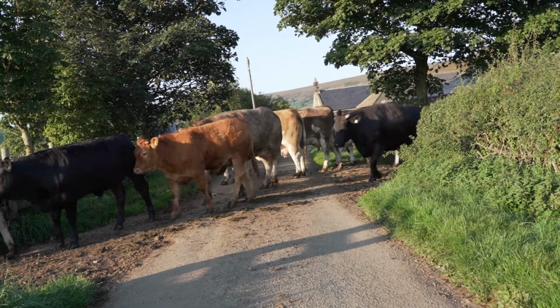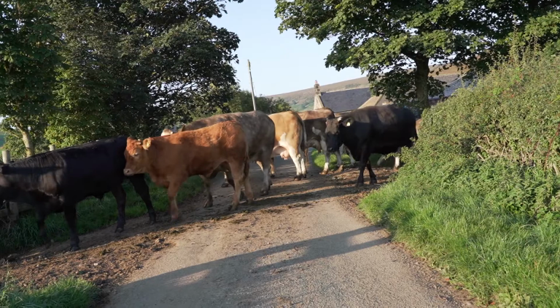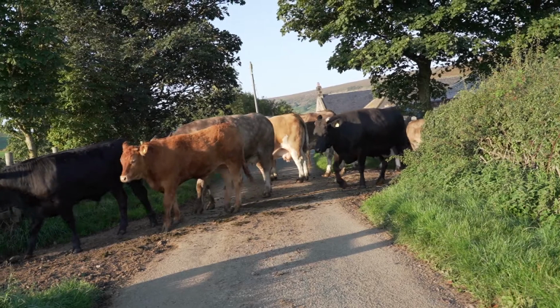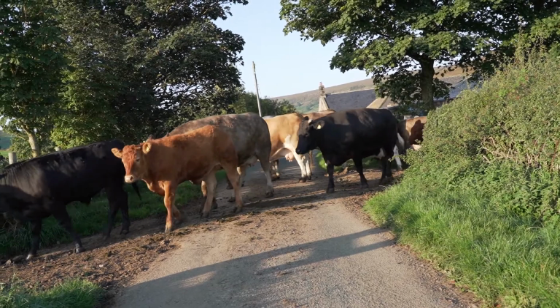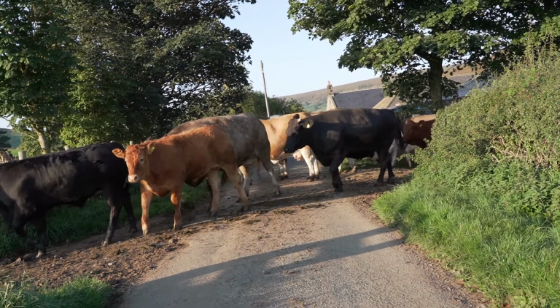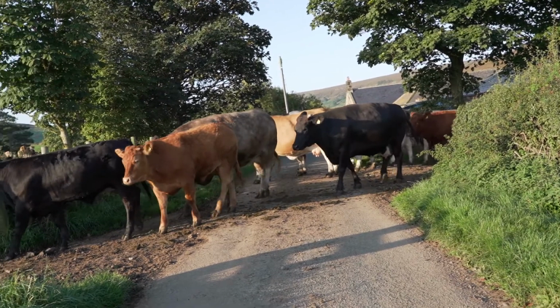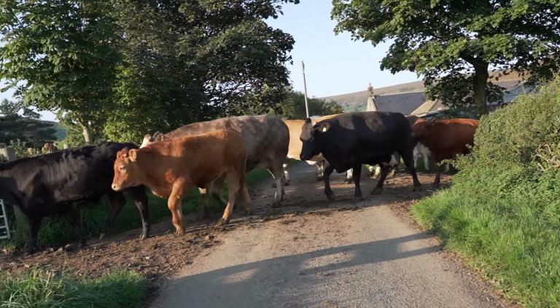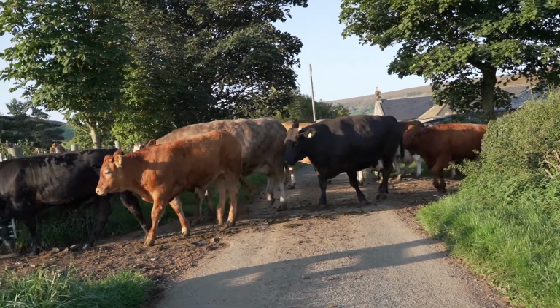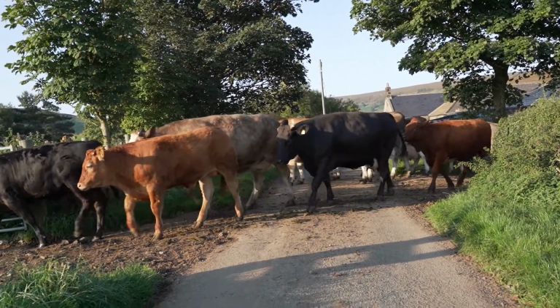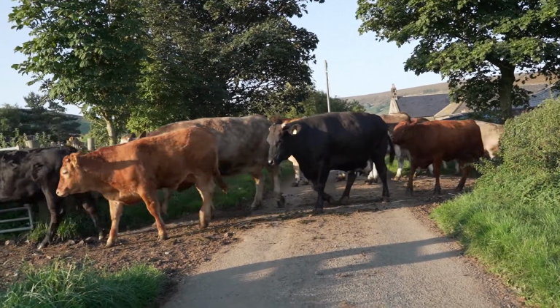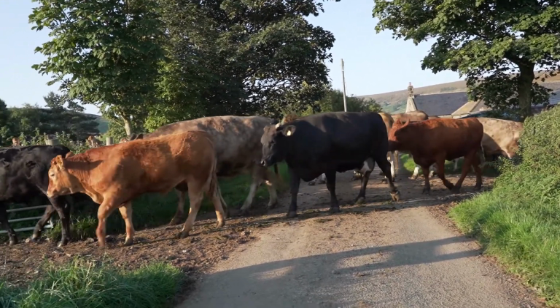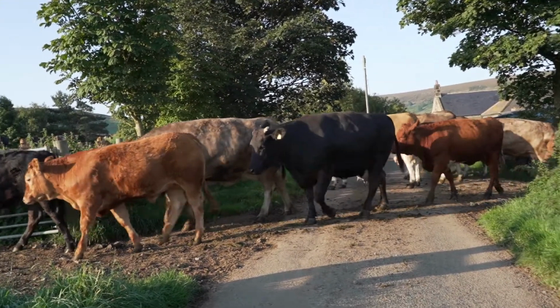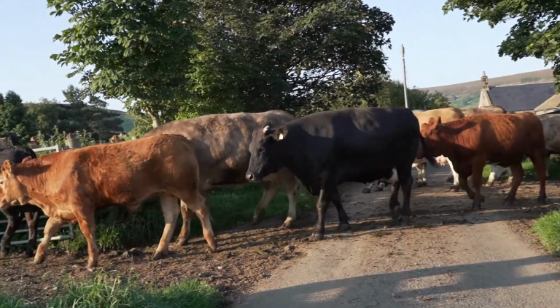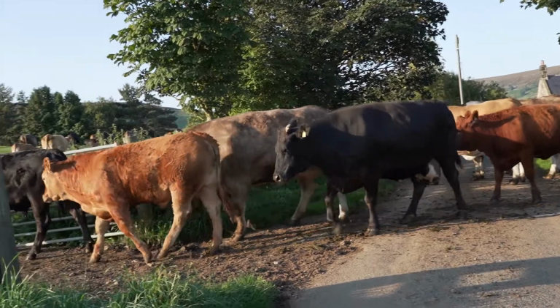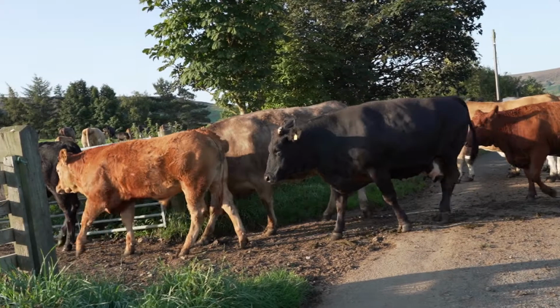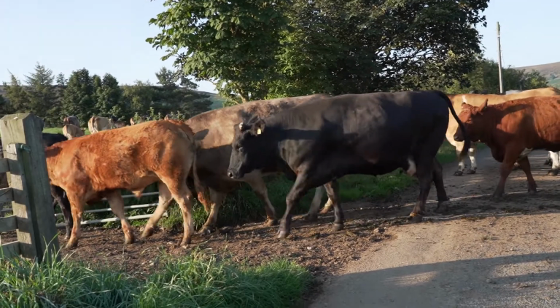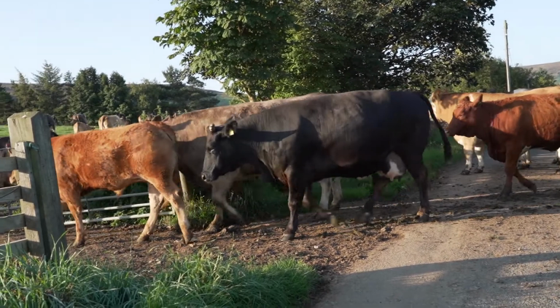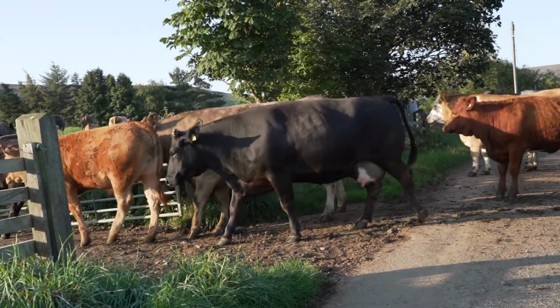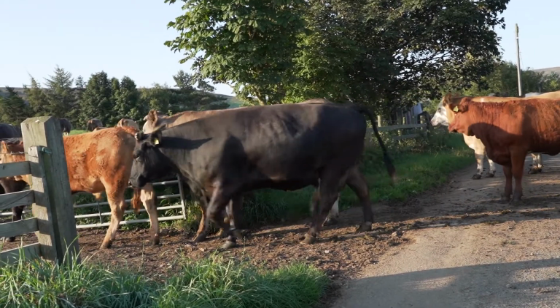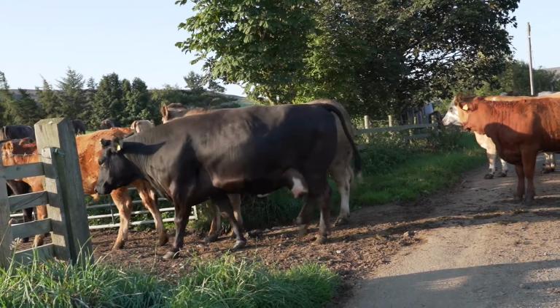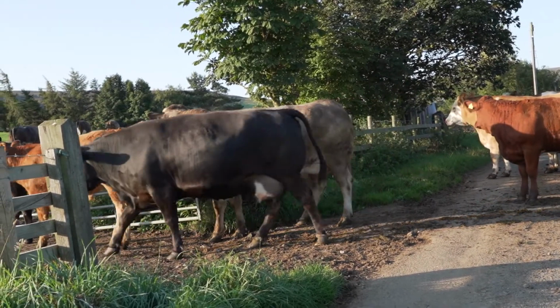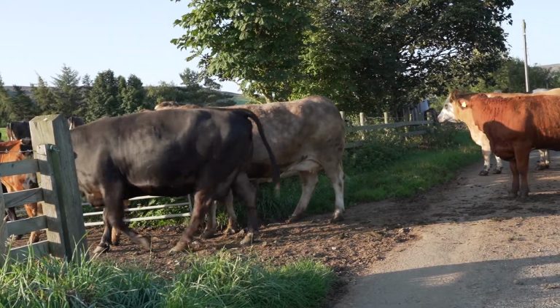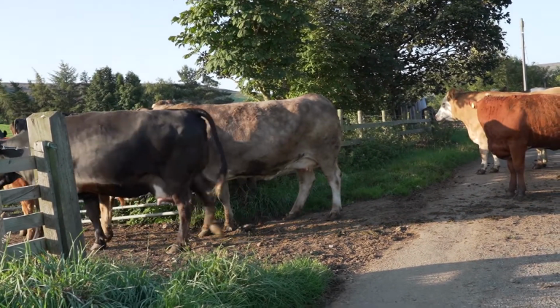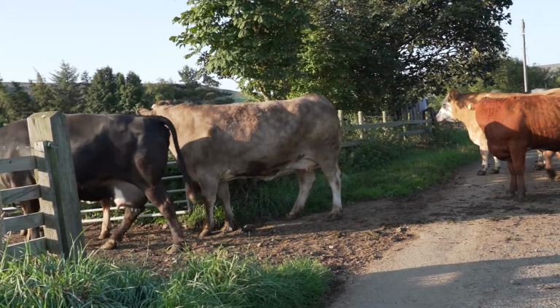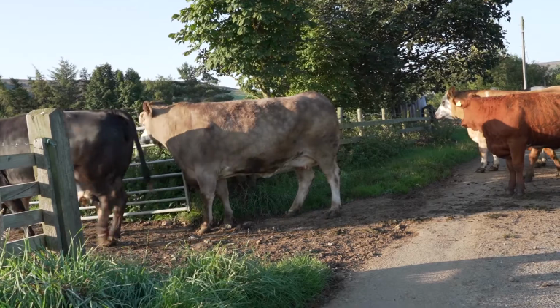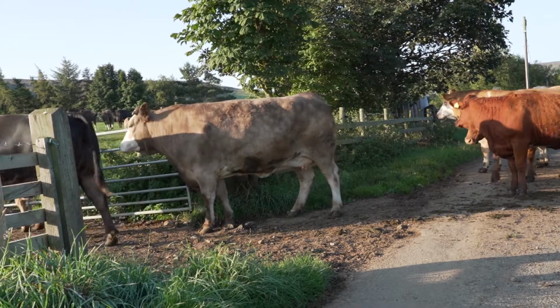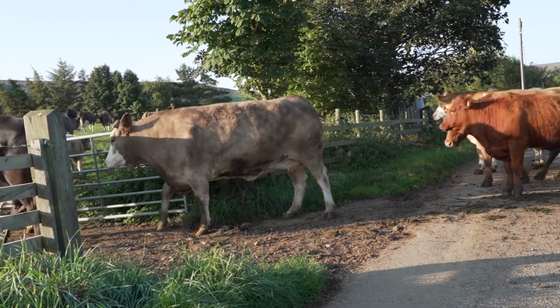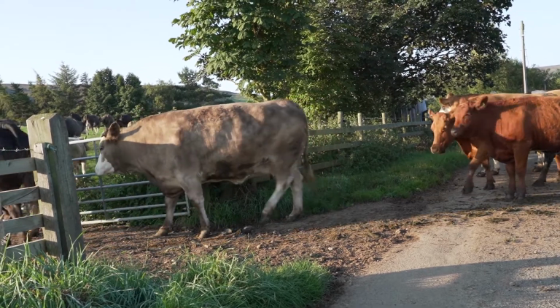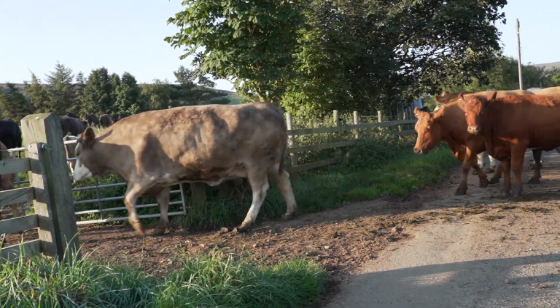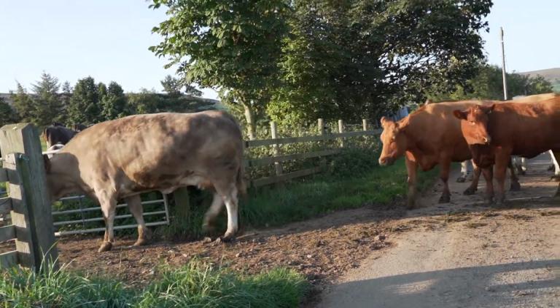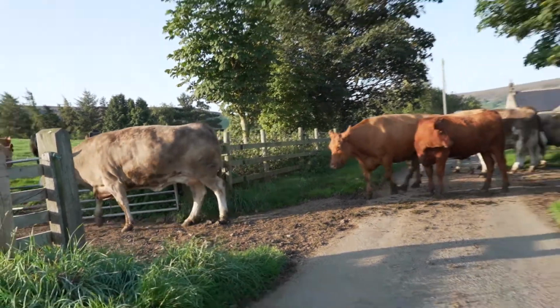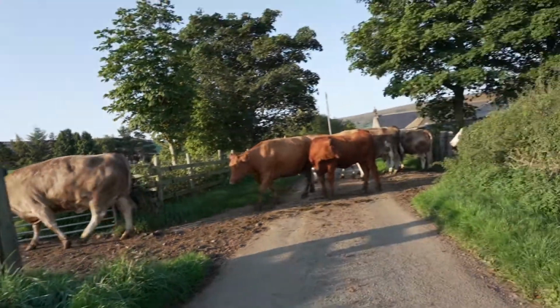And this black one, she wants to get plenty of calcium because she was okay last time, but the time before, she went down with milk fever.